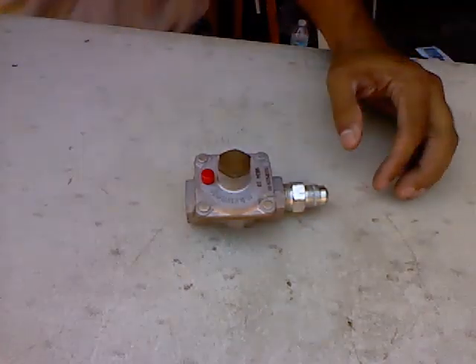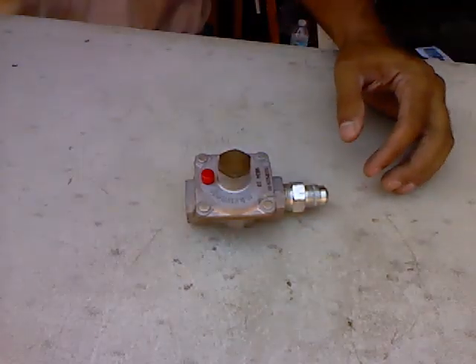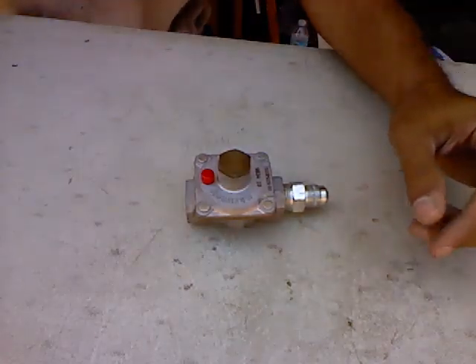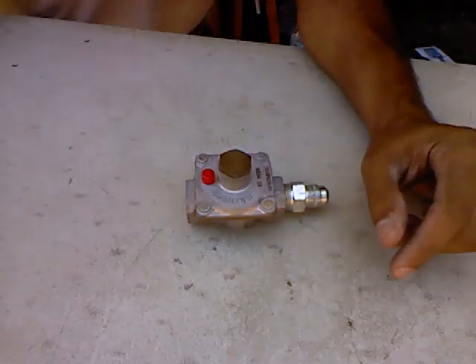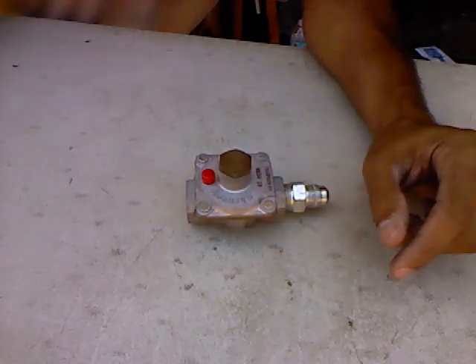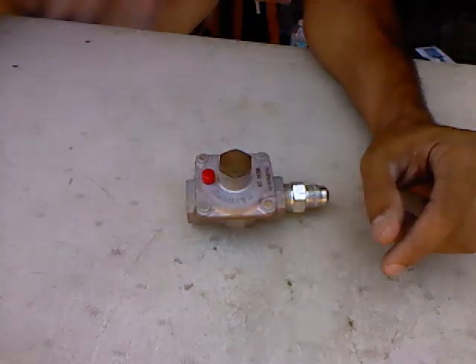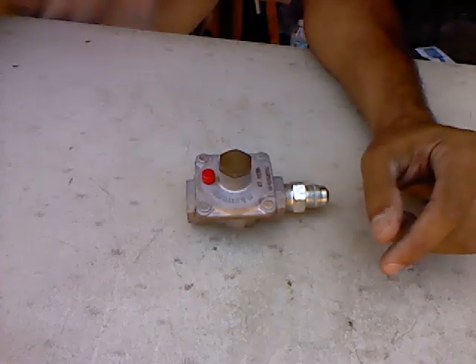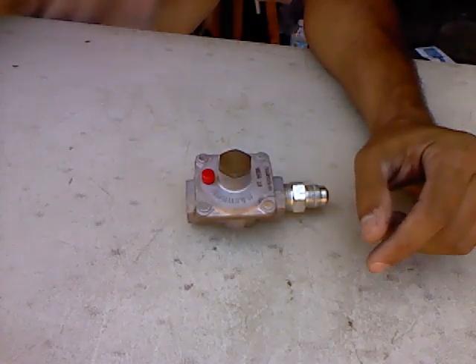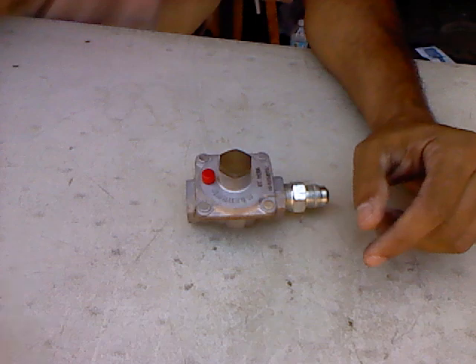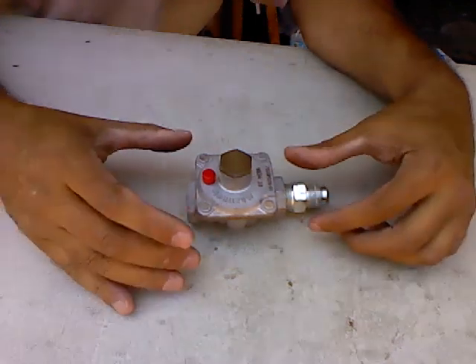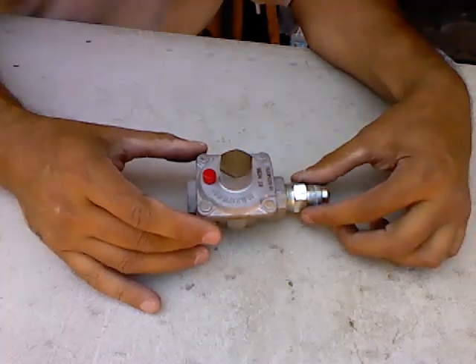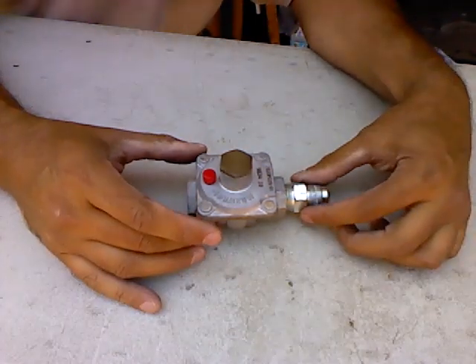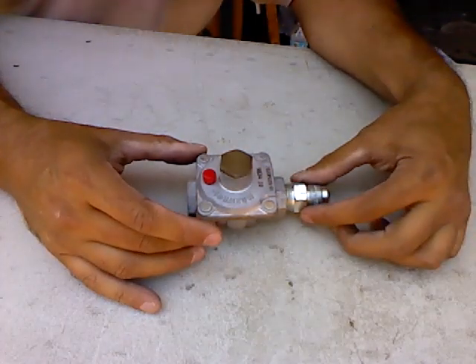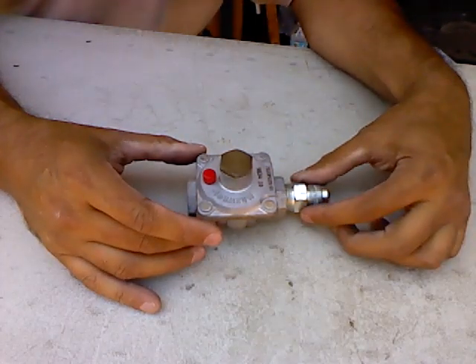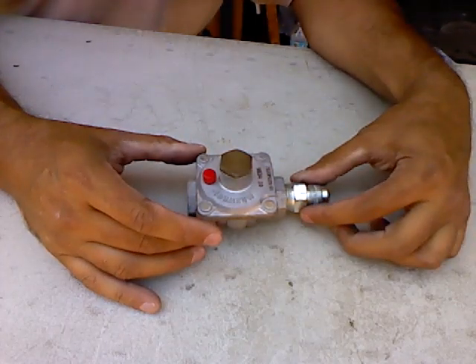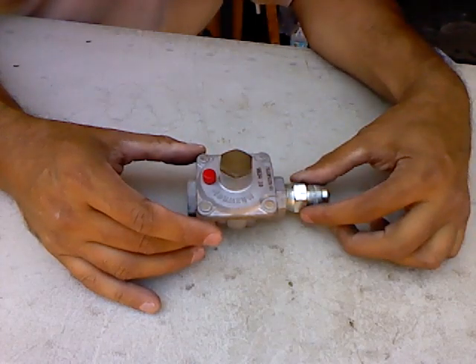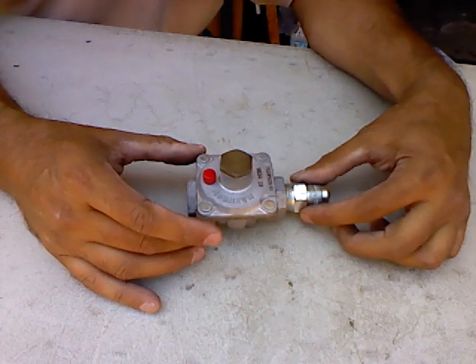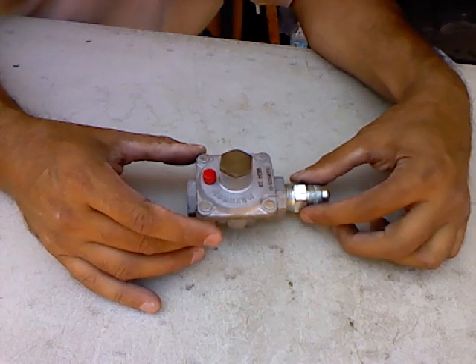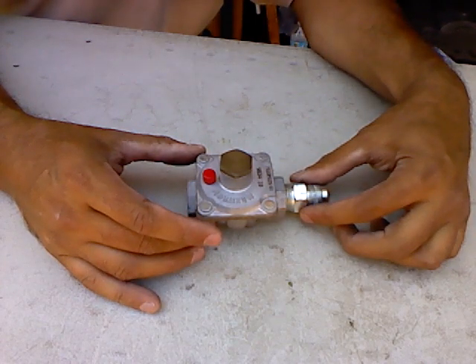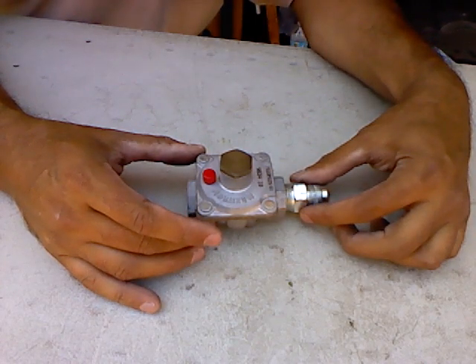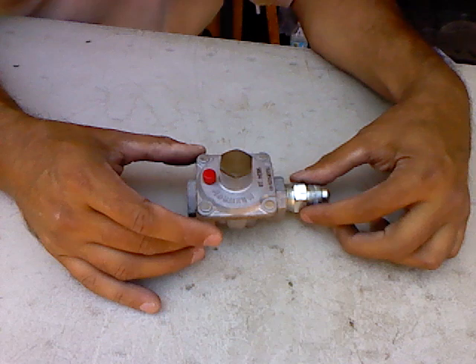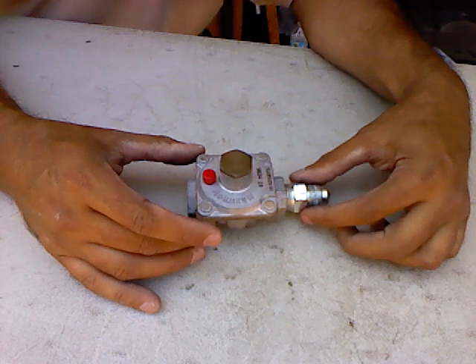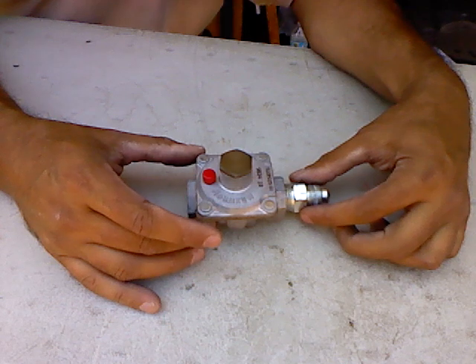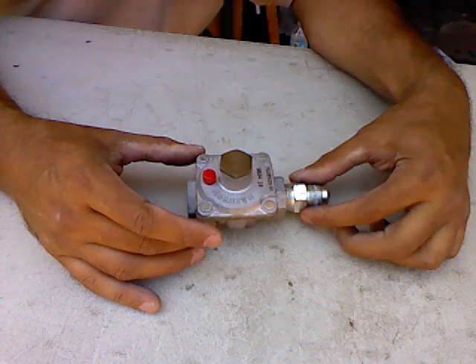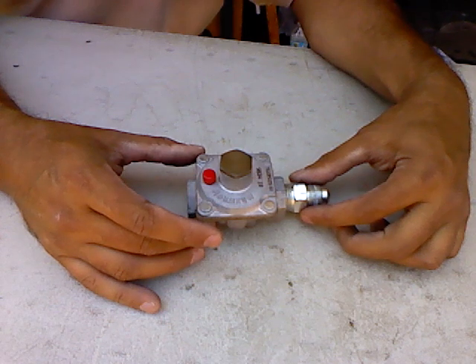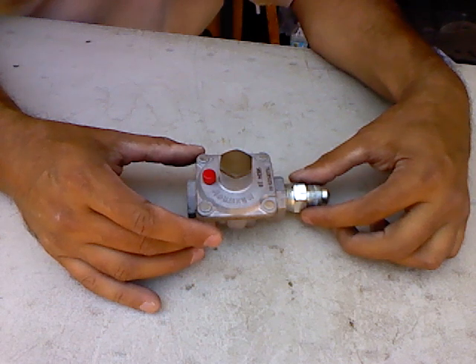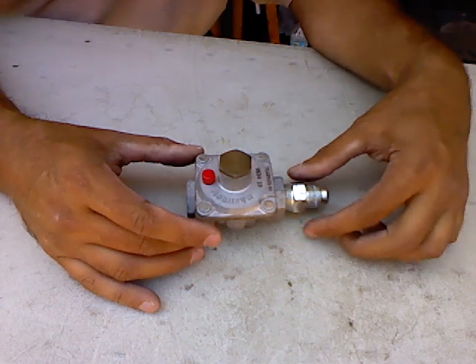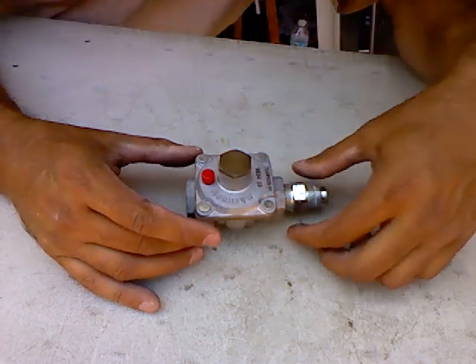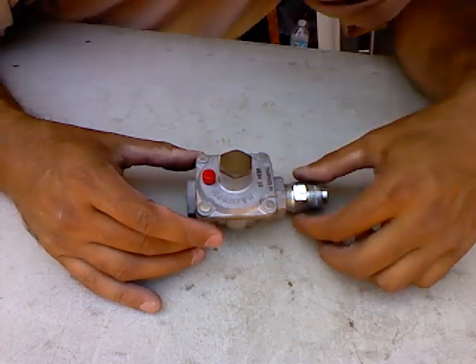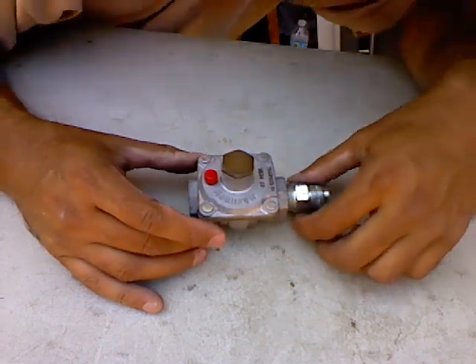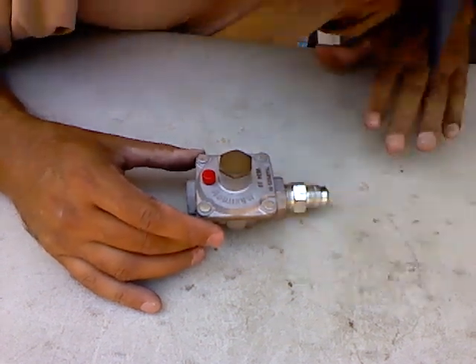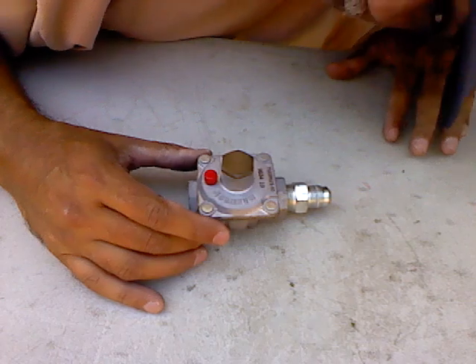To get the fuel right coming into the unit, the gas regulator is what regulates the pressure and the flow of gas going into any unit, whether it be a stovetop or a furnace or whatever. So this is a max draw unit here.